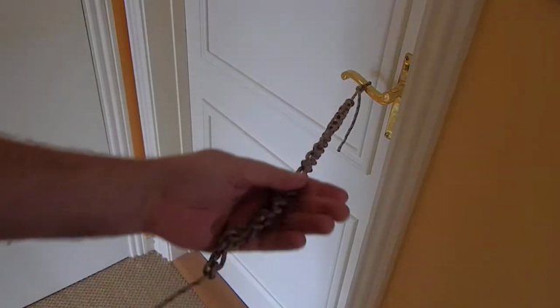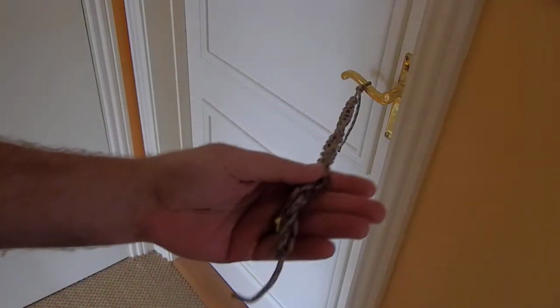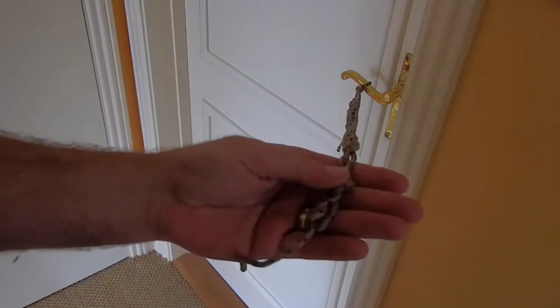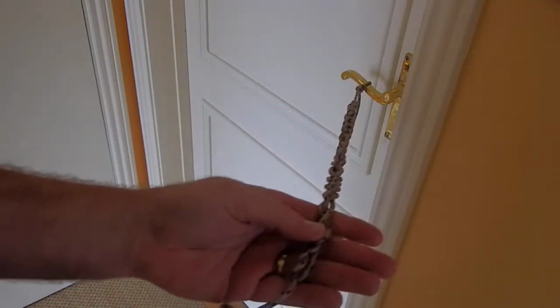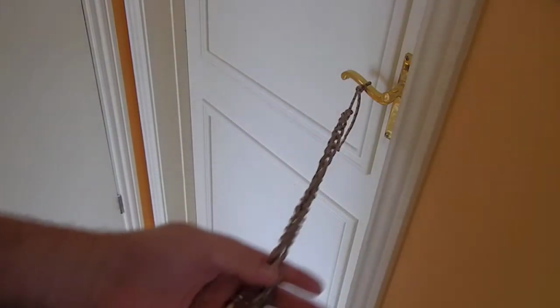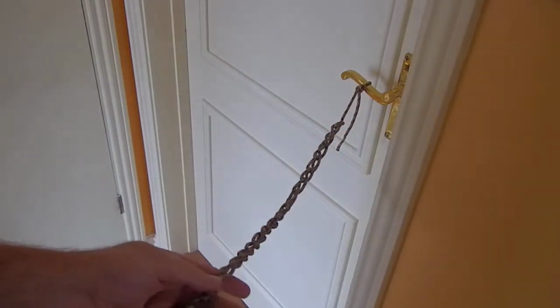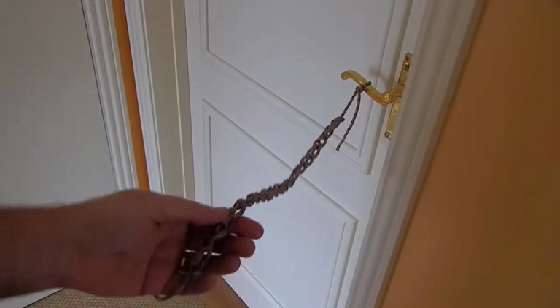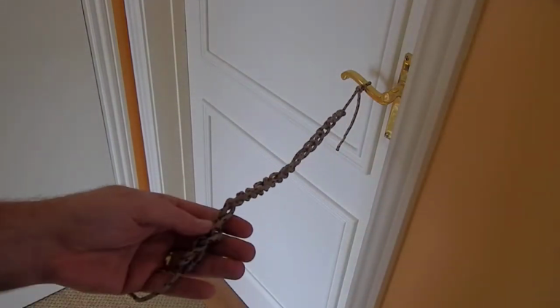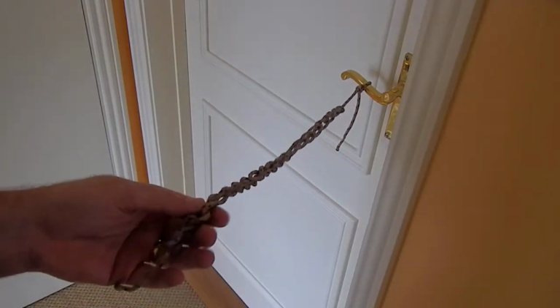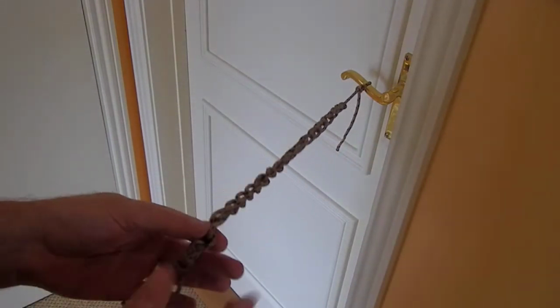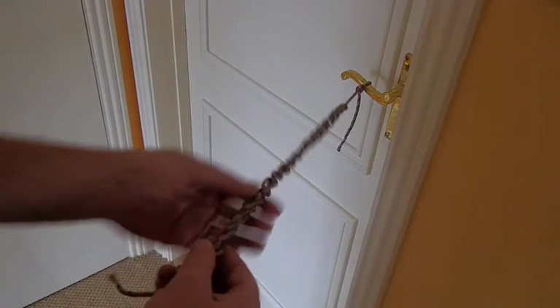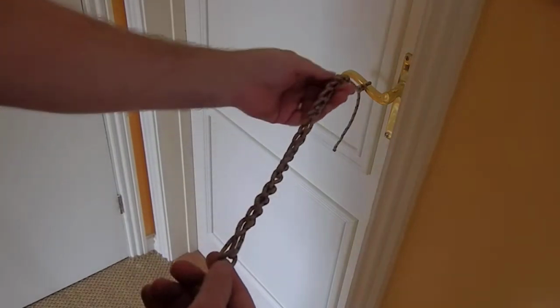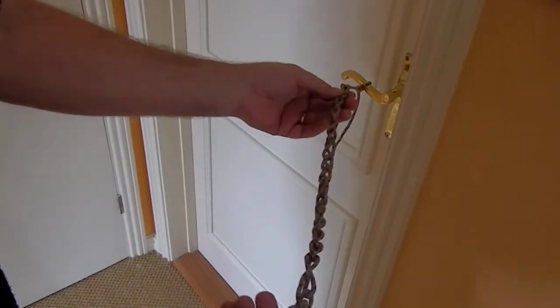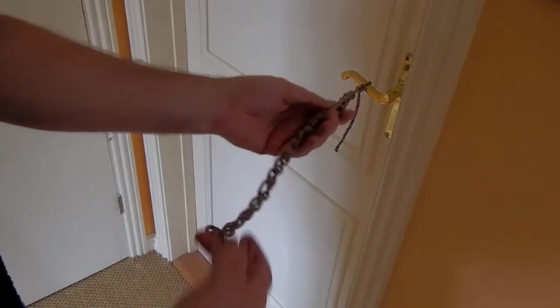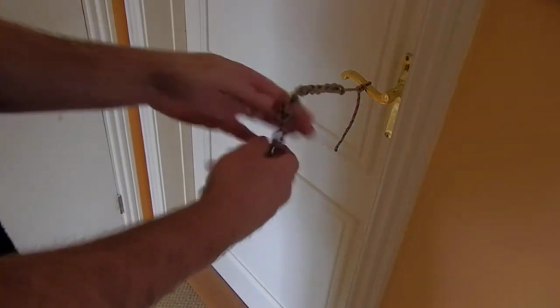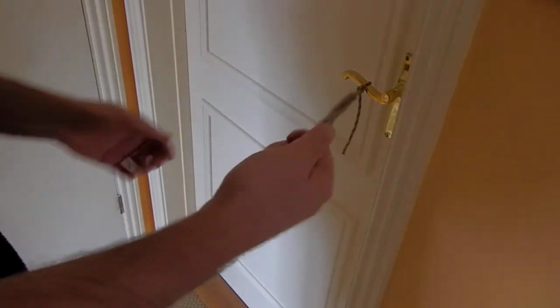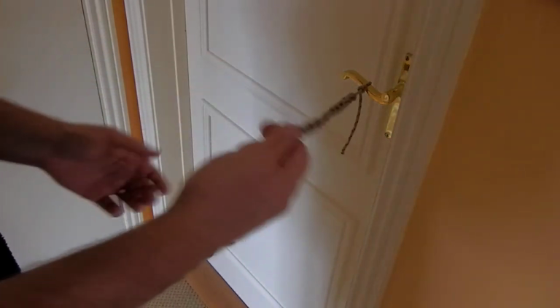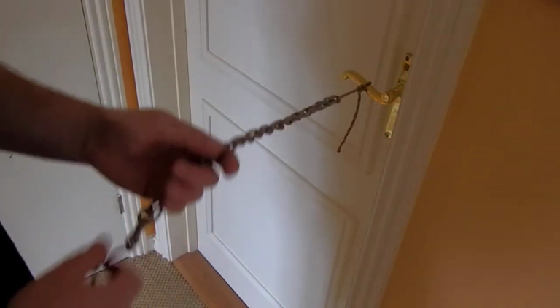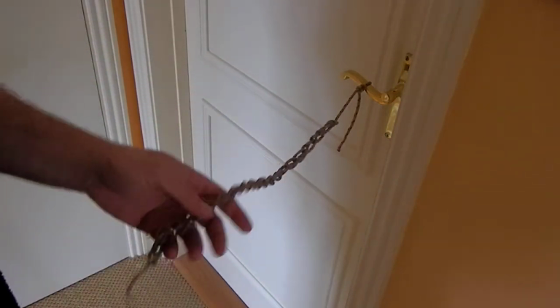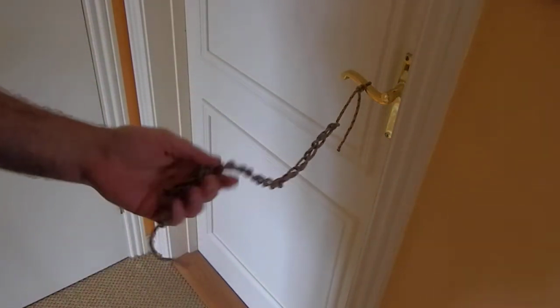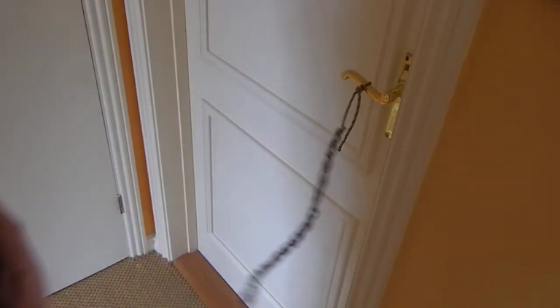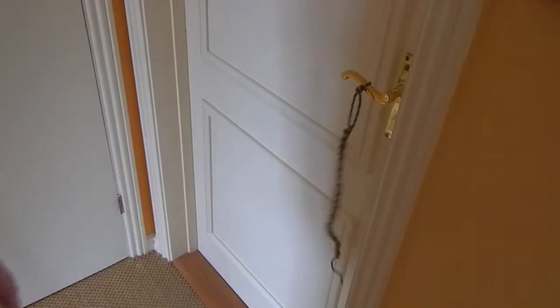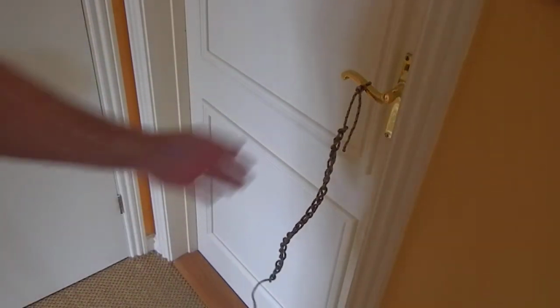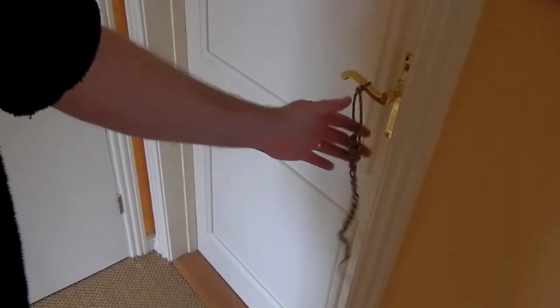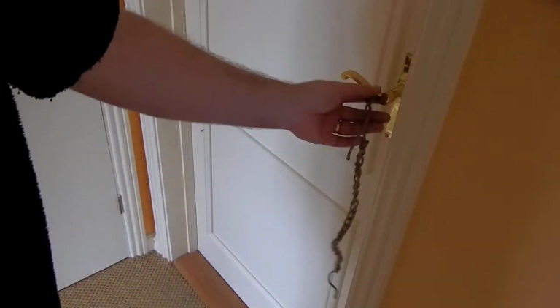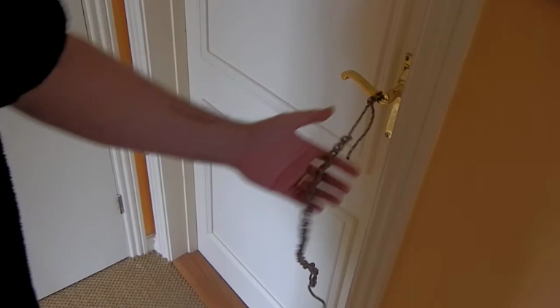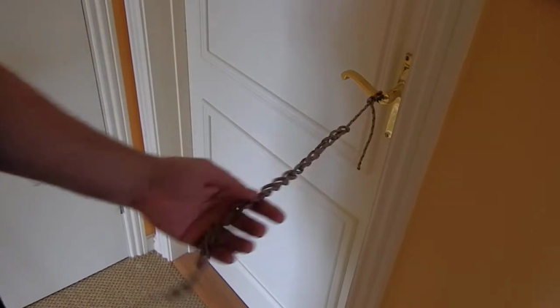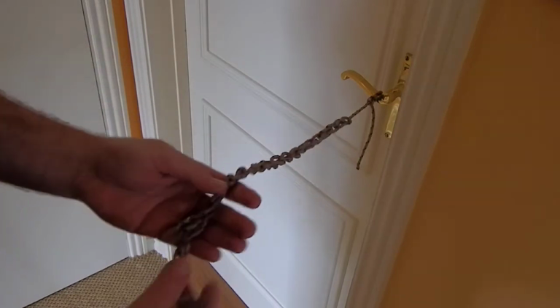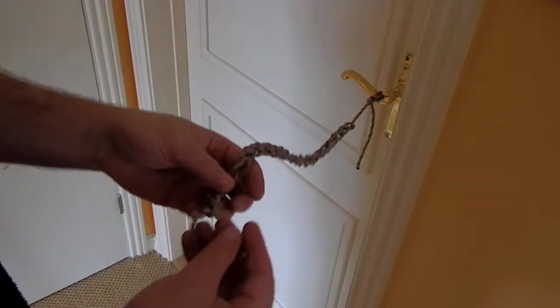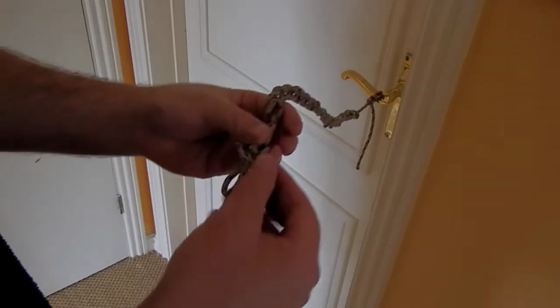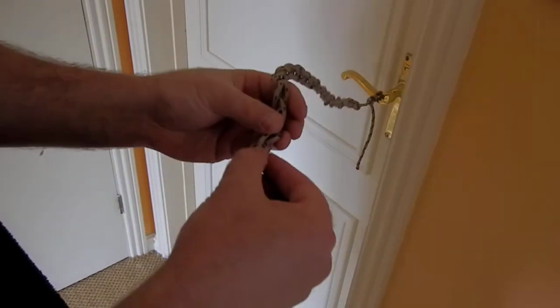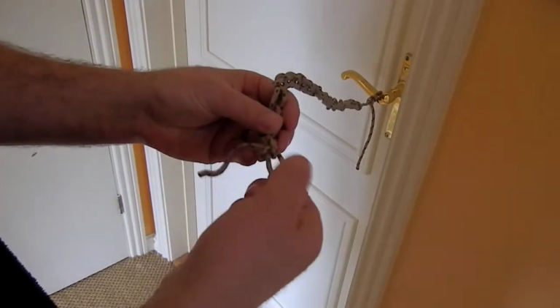Now it's a lot shorter than it was before. It's all tied up. It's easy to grab hold of. I don't have to worry about what's happening with it. And if I do need the full length,